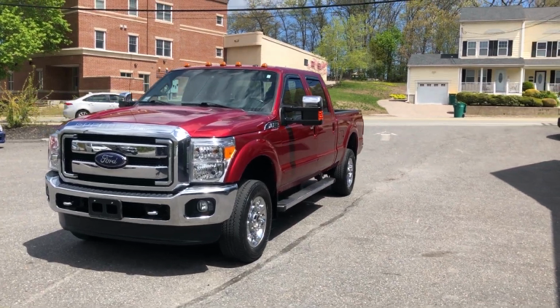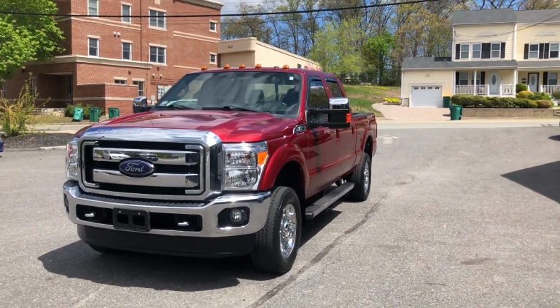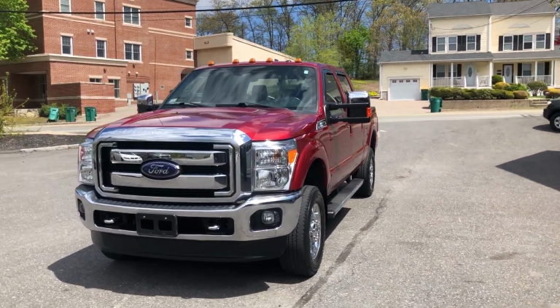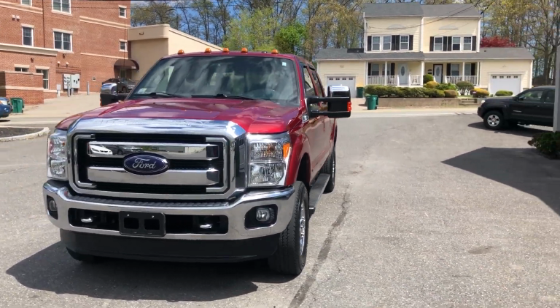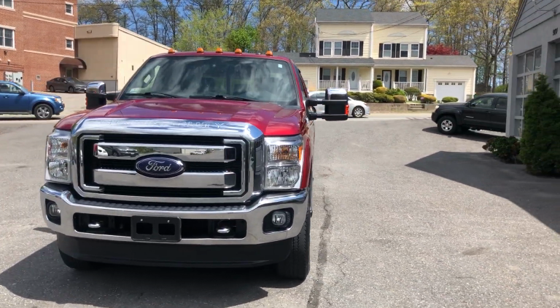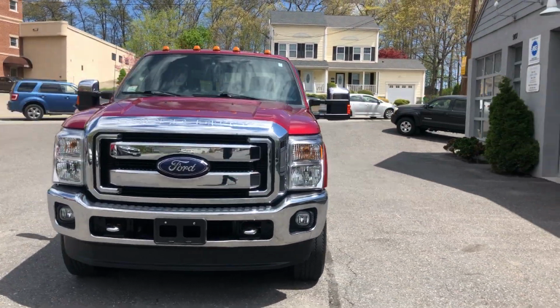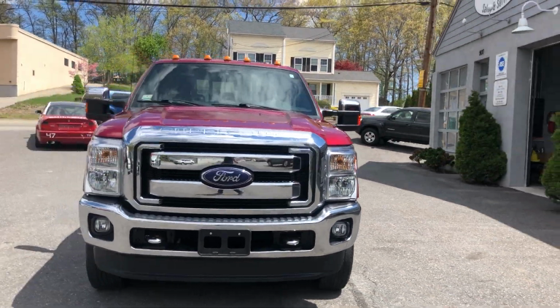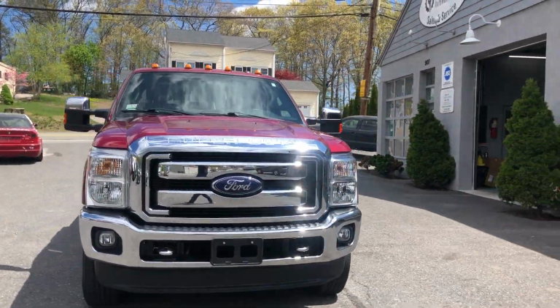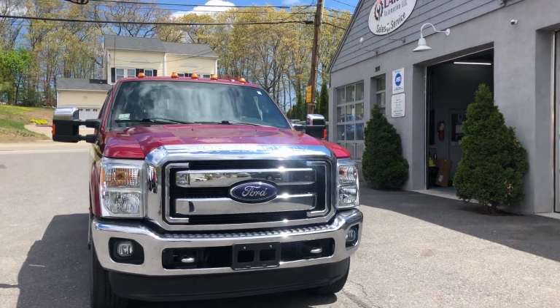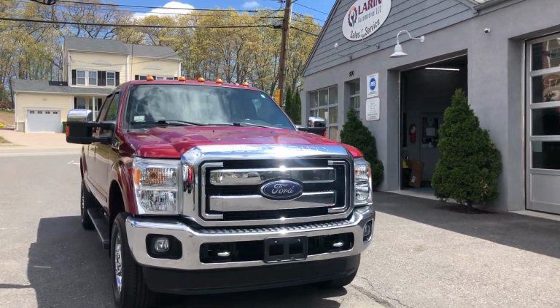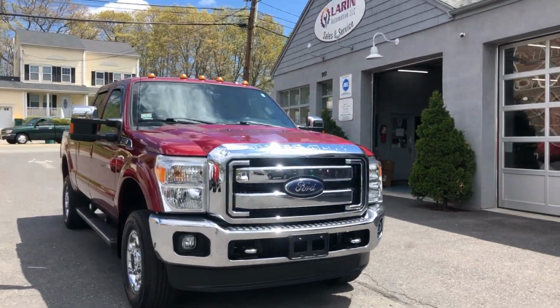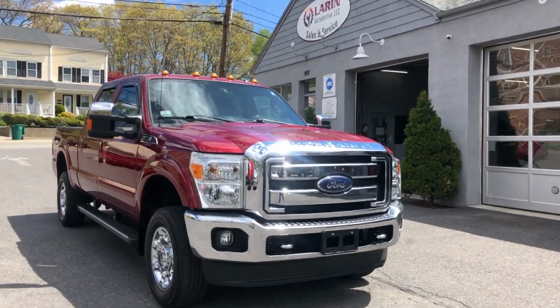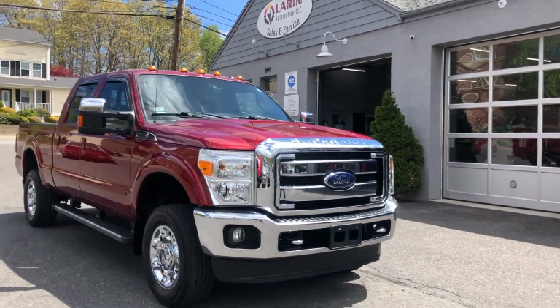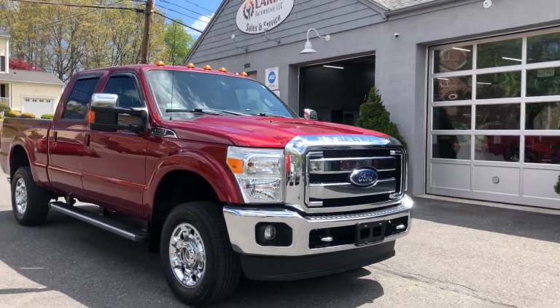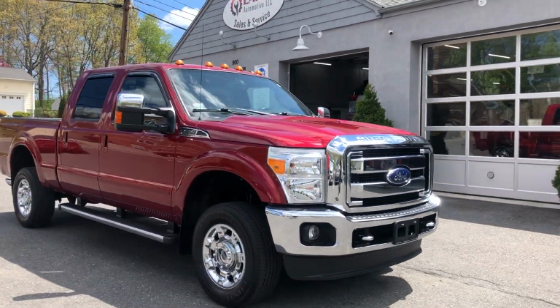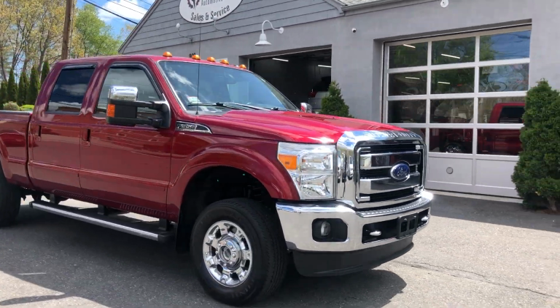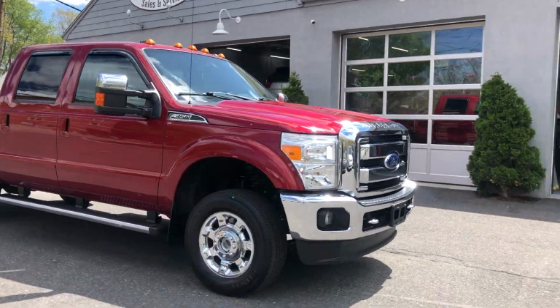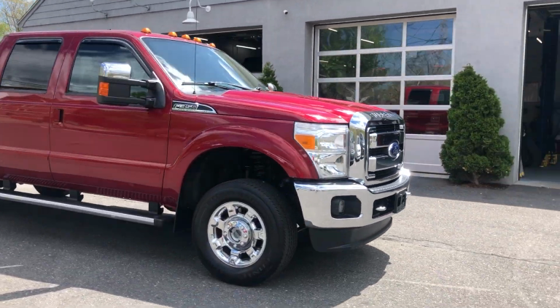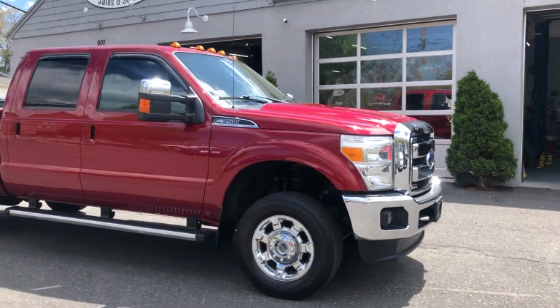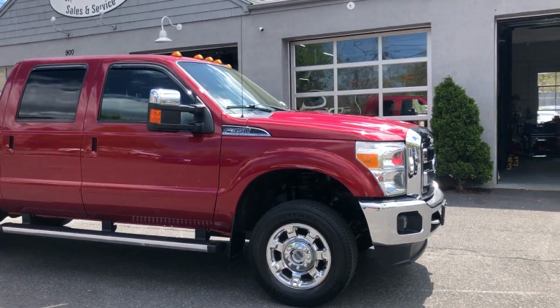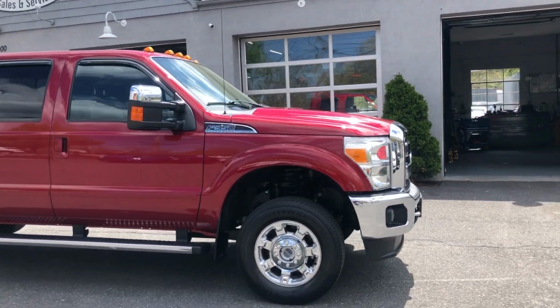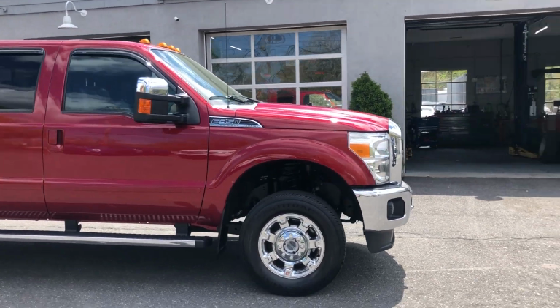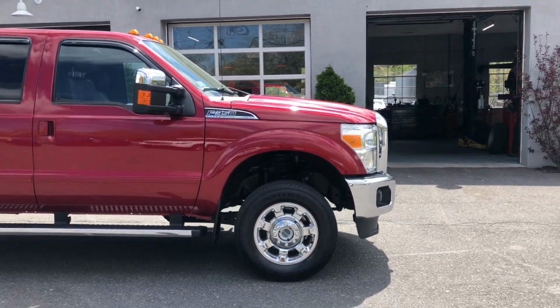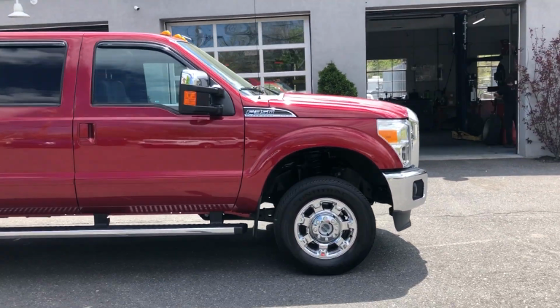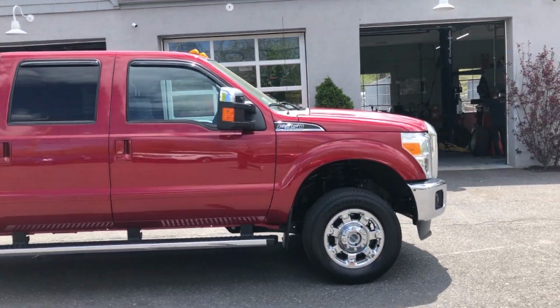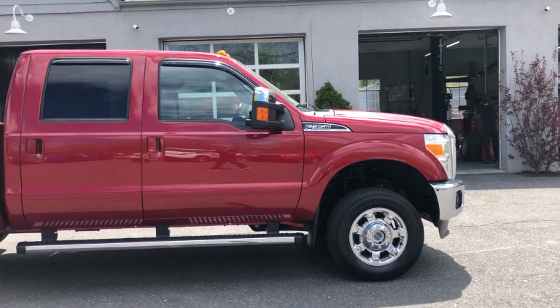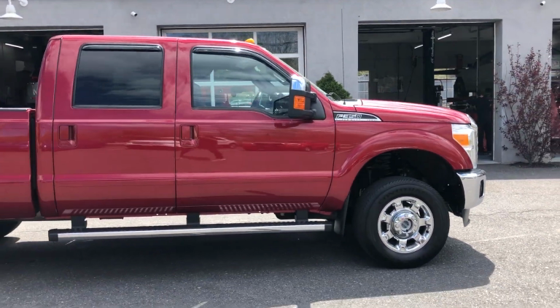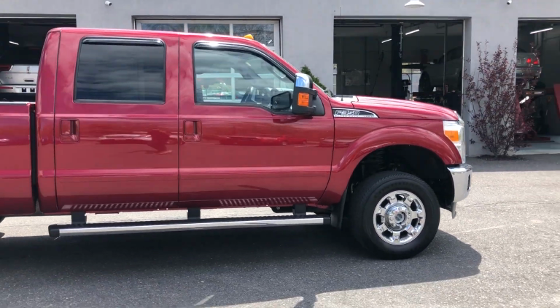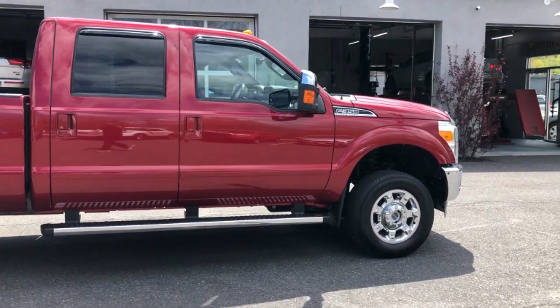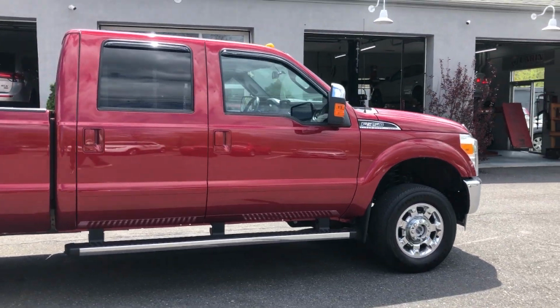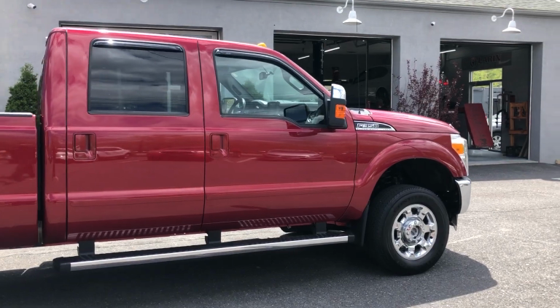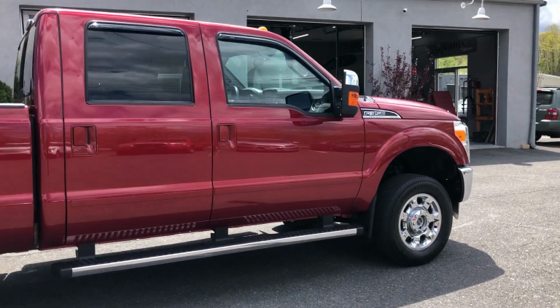Hello, we are at Larian Auto Sales and today we will be looking at a 2016 Ford F-350. It comes with a Lariat package and all the goodies. It's in a beautiful red exterior color.